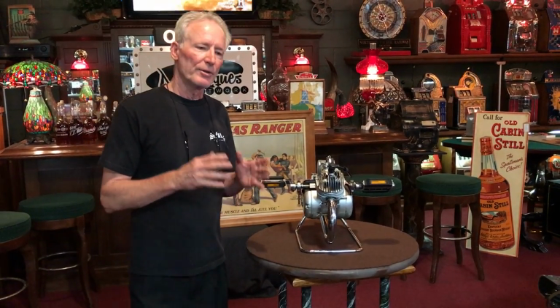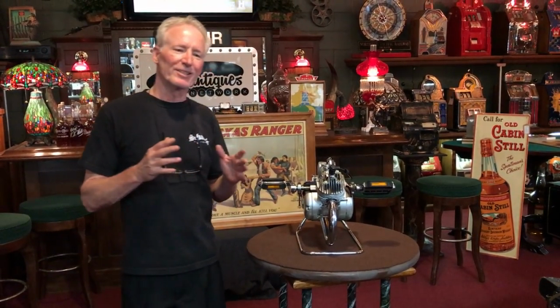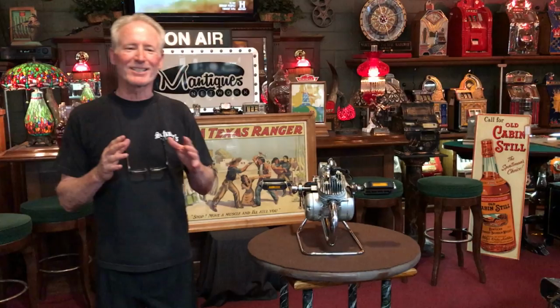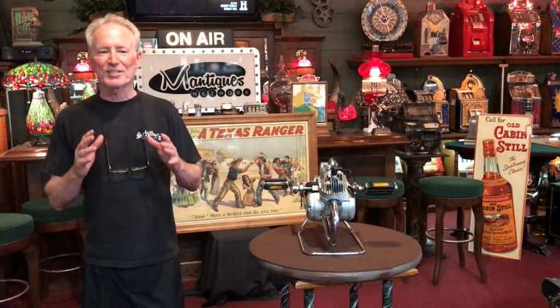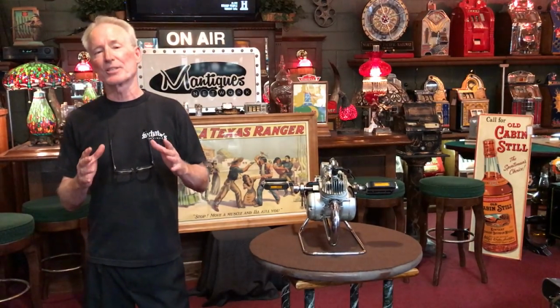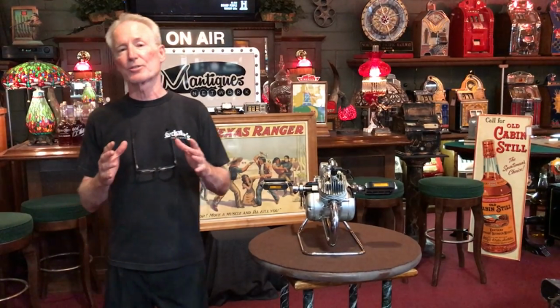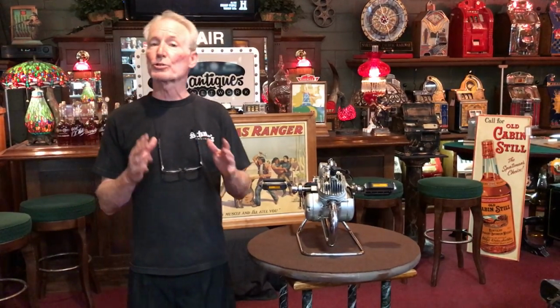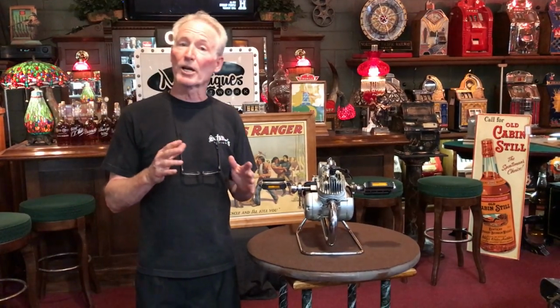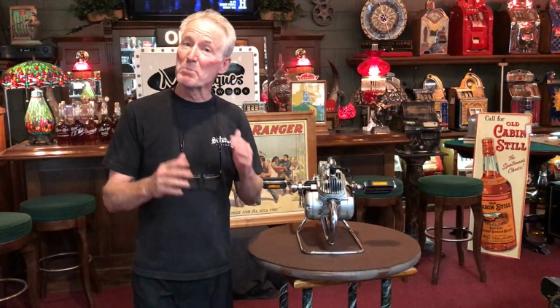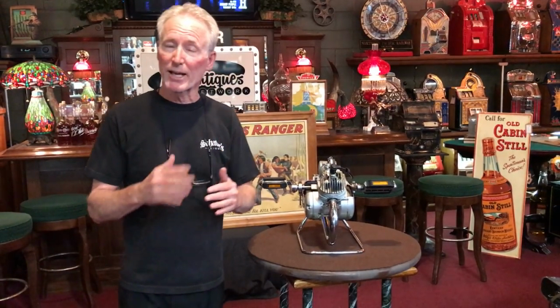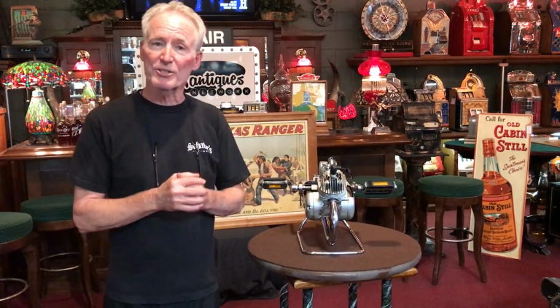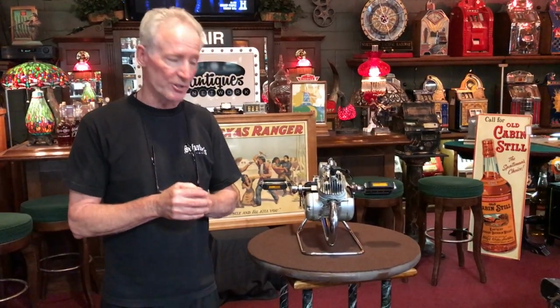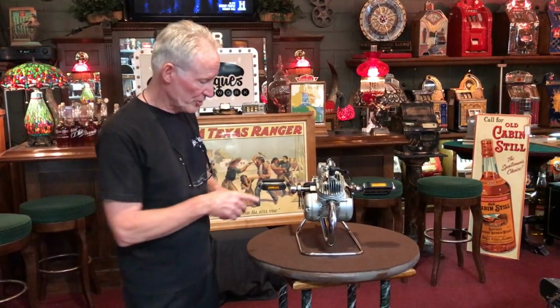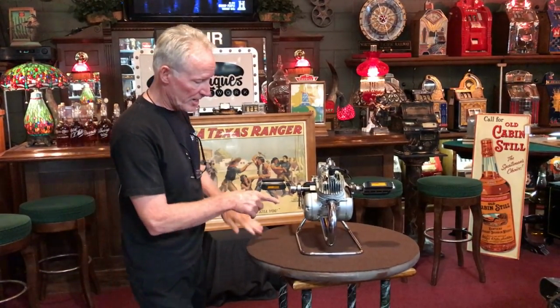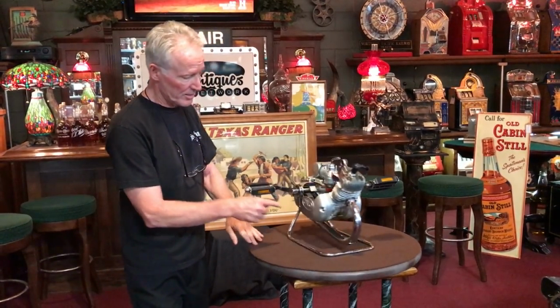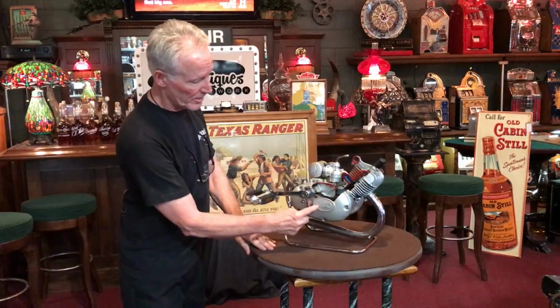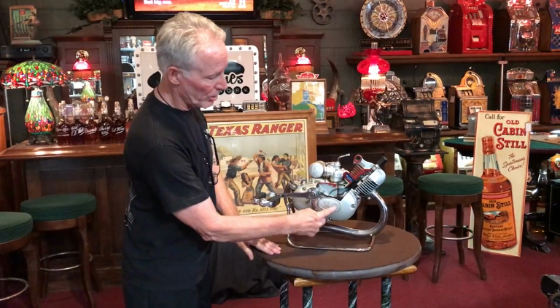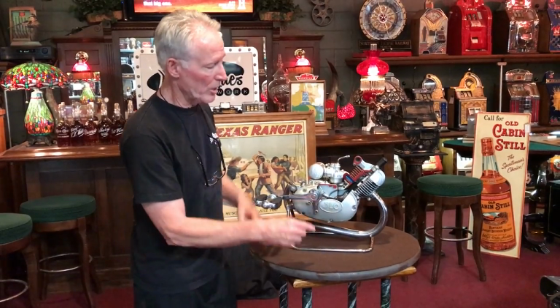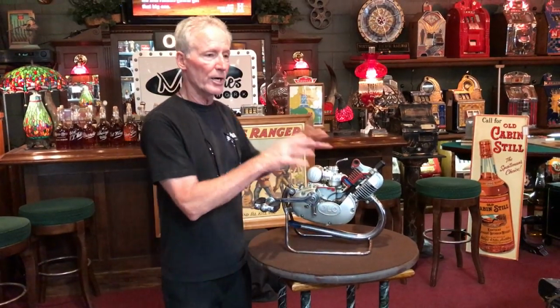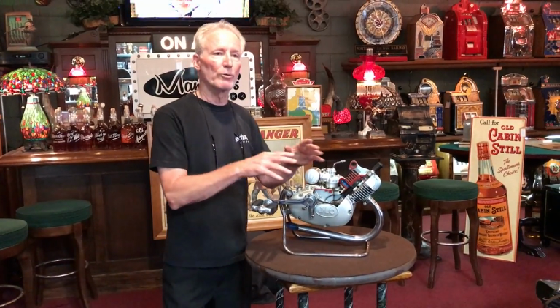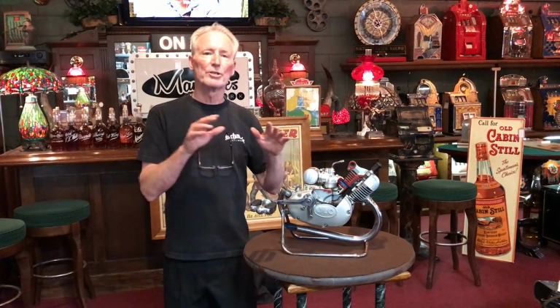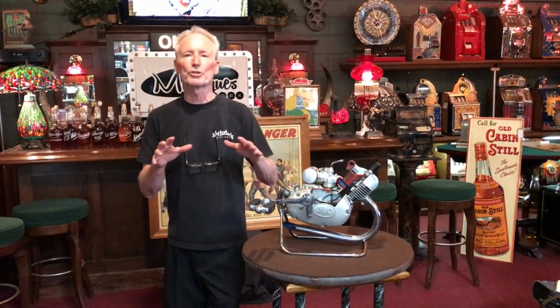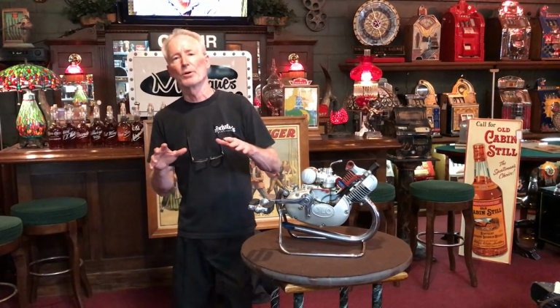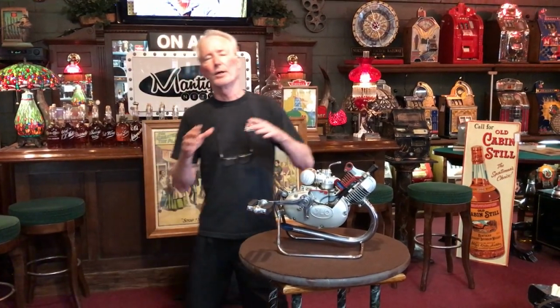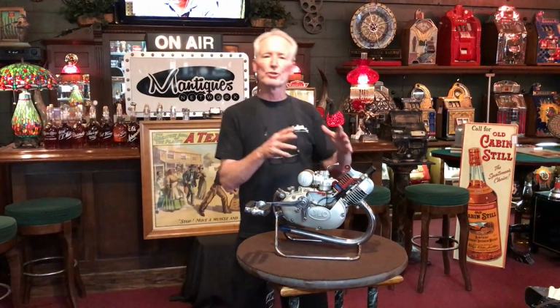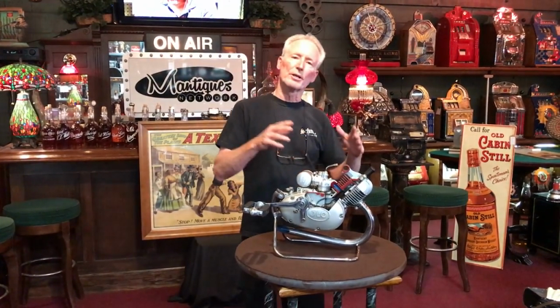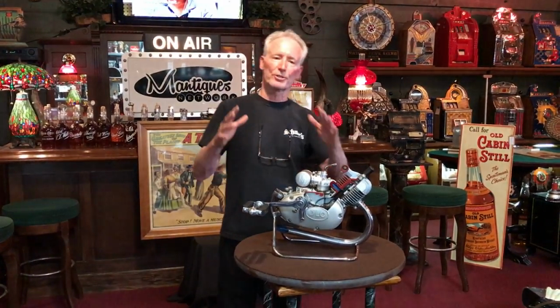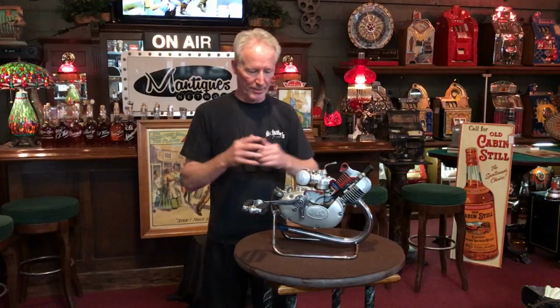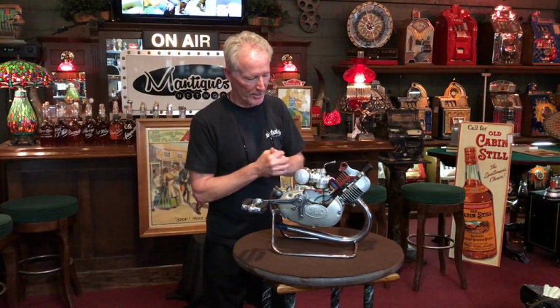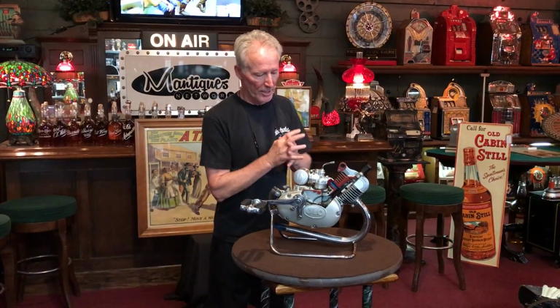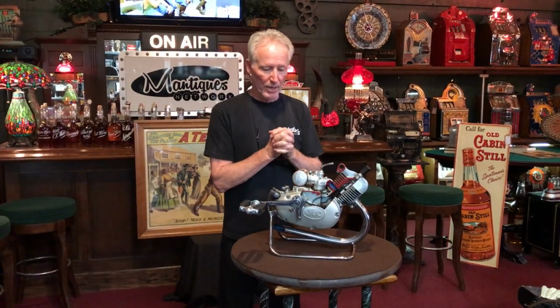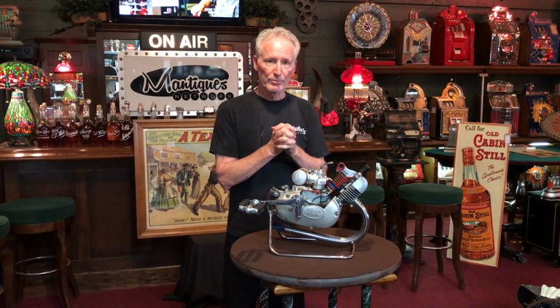This is a 1960s — closest we can come, maybe mid-1960s — JLO cutout dealership engine display. German manufacturer.